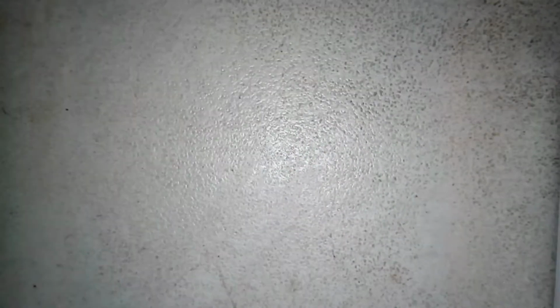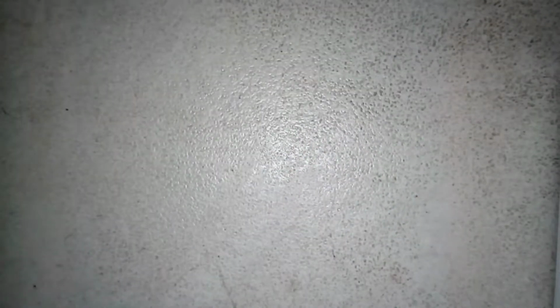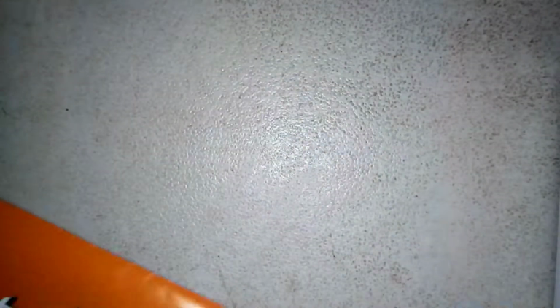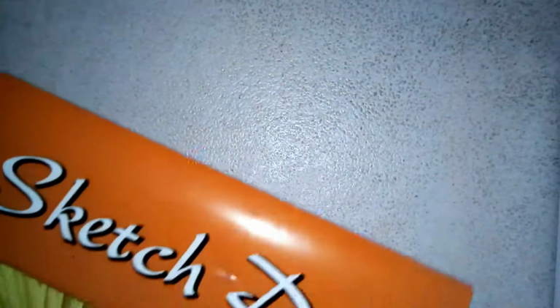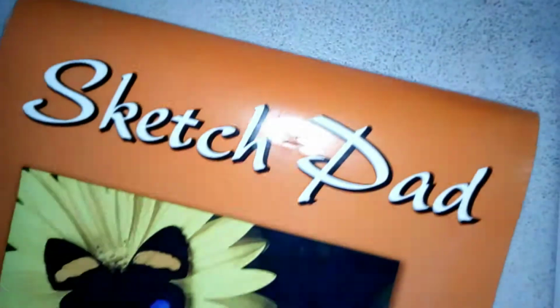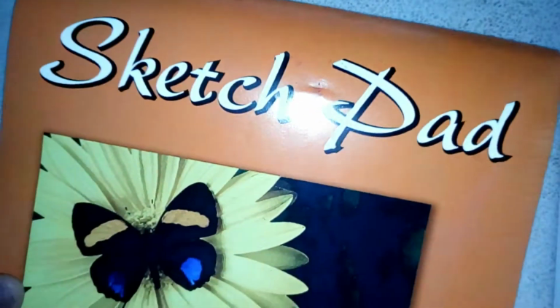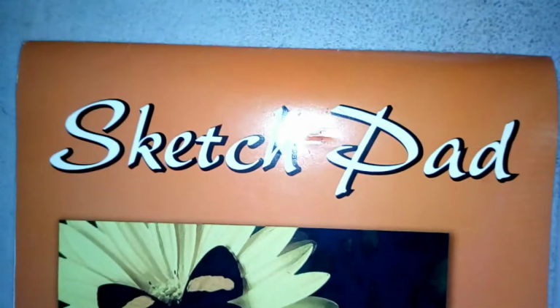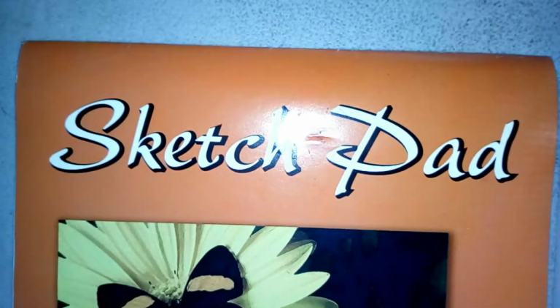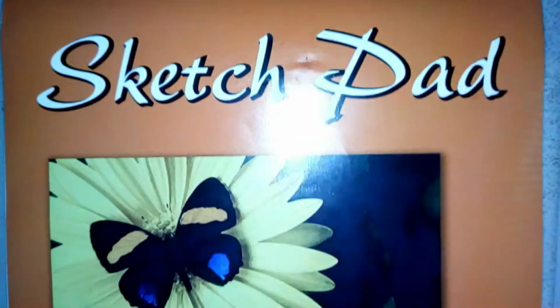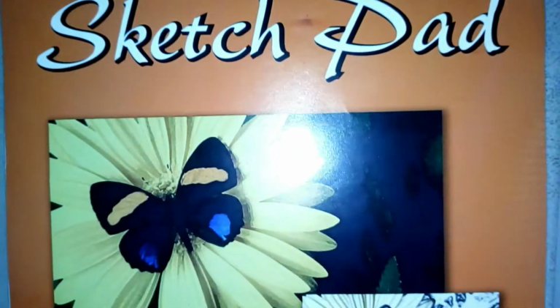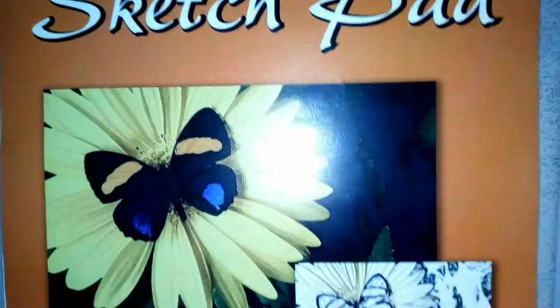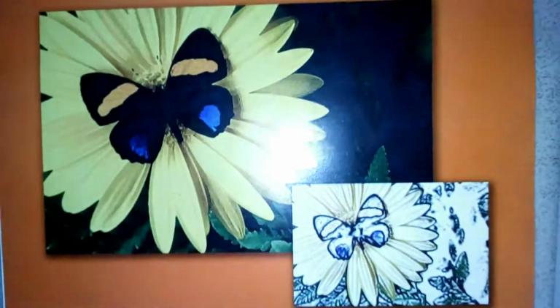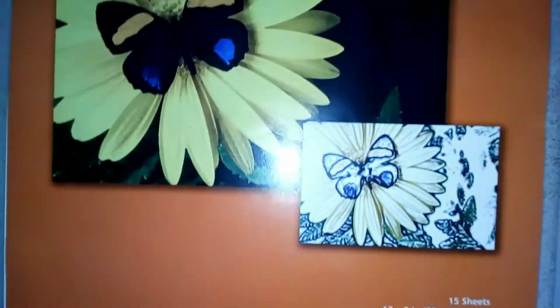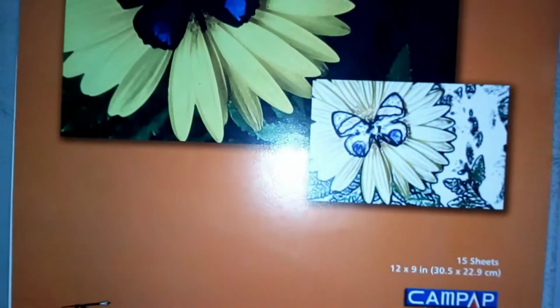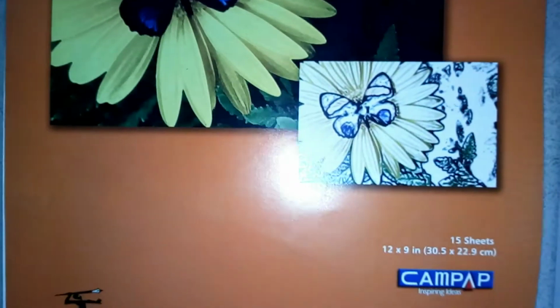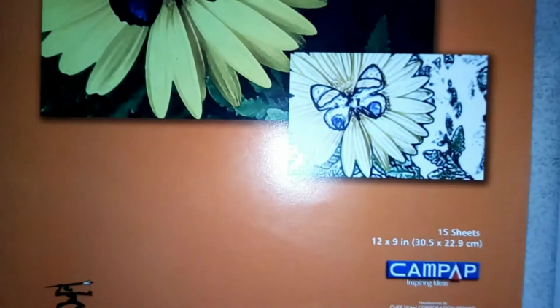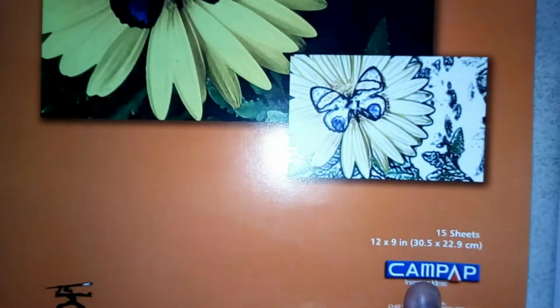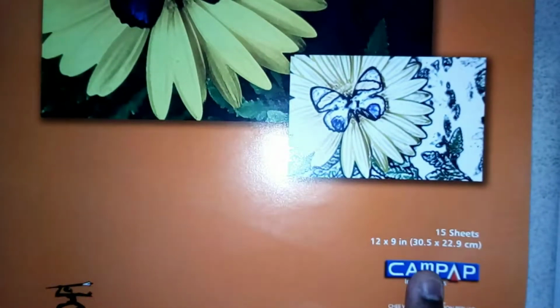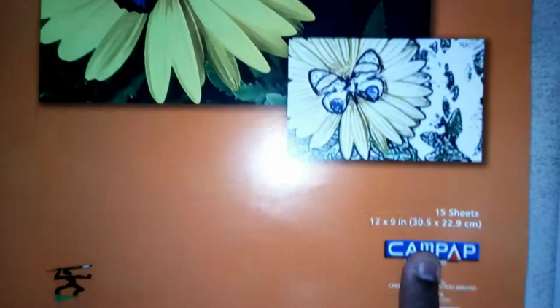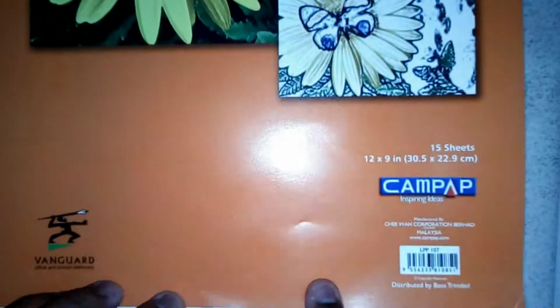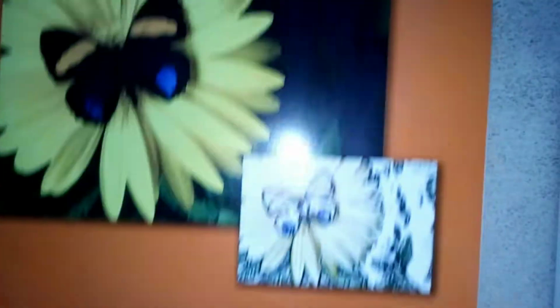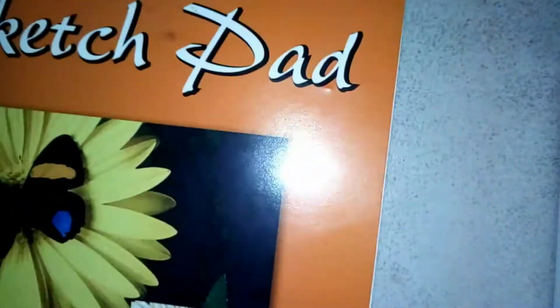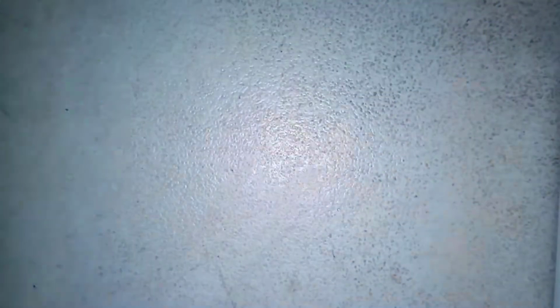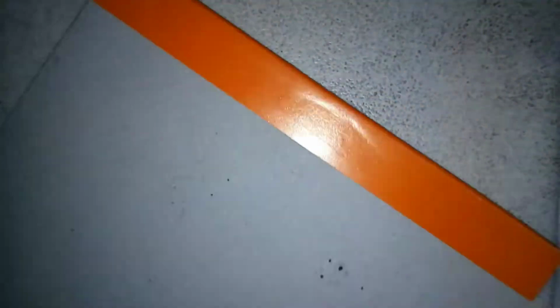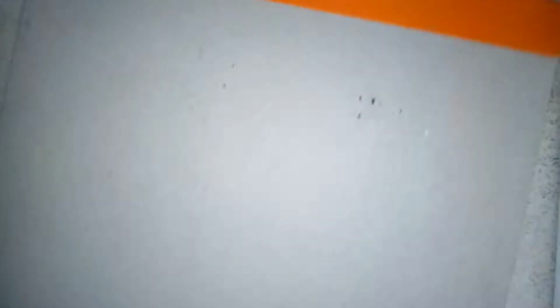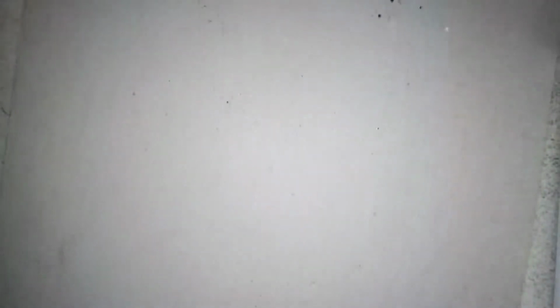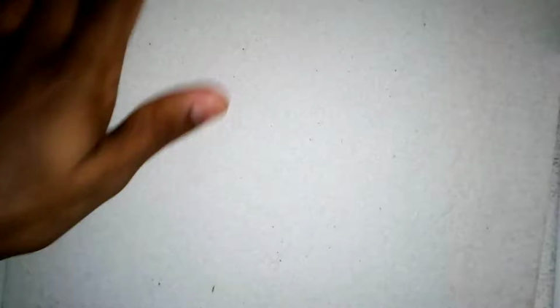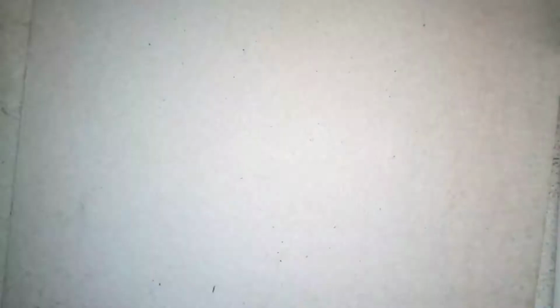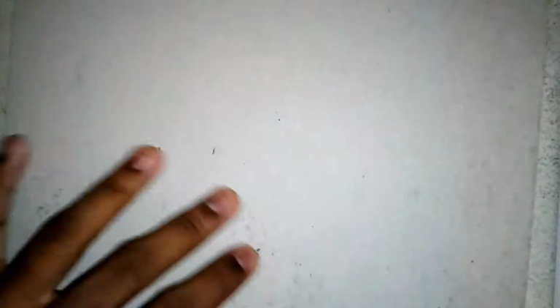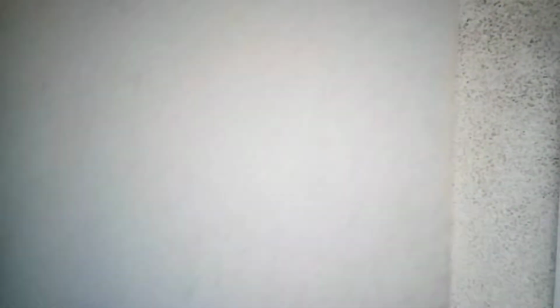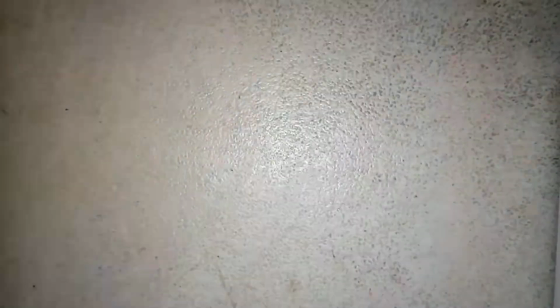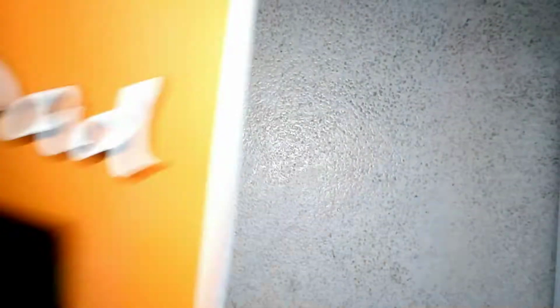And then of course, you need a sketch pad or paper. Because what are you going to draw on if you don't have a sketch pad or paper? So it's an essential art supply. That's it.